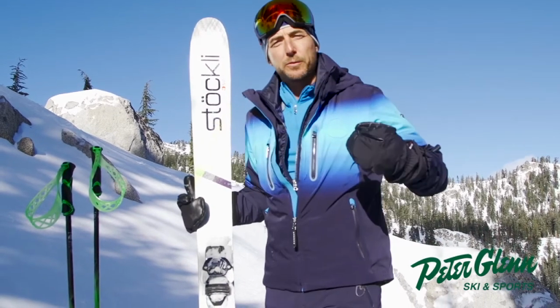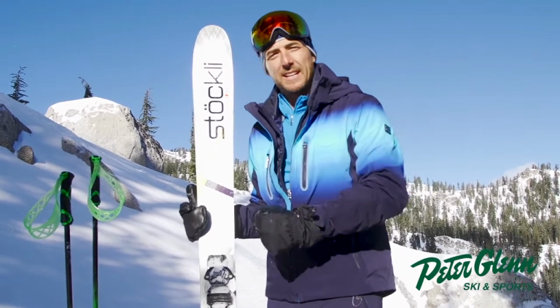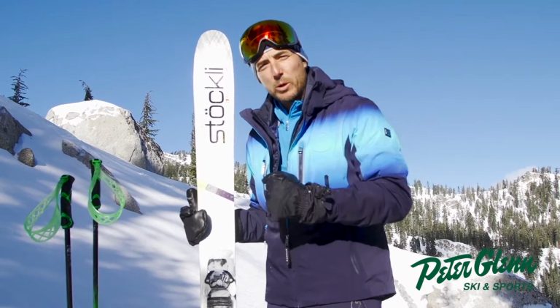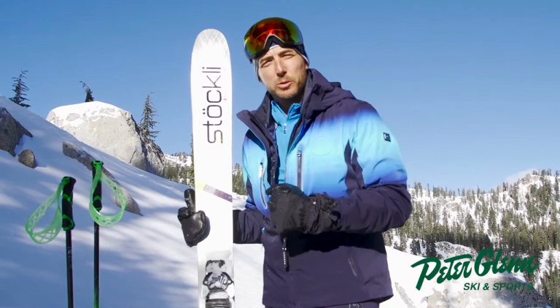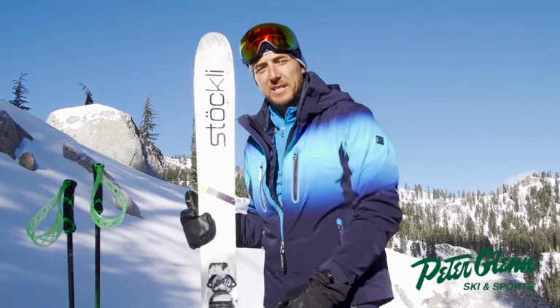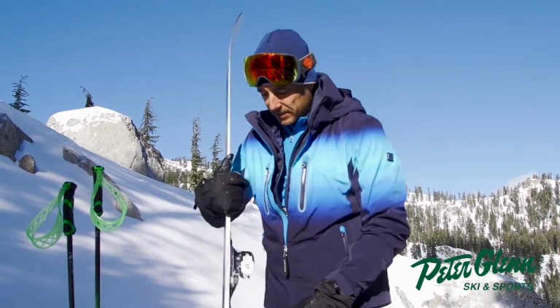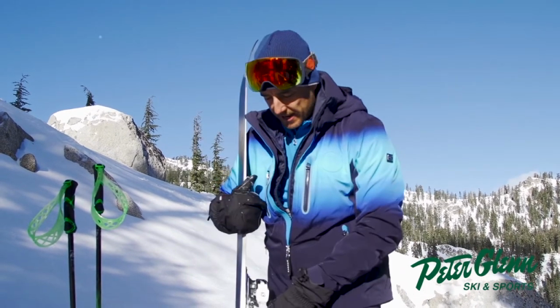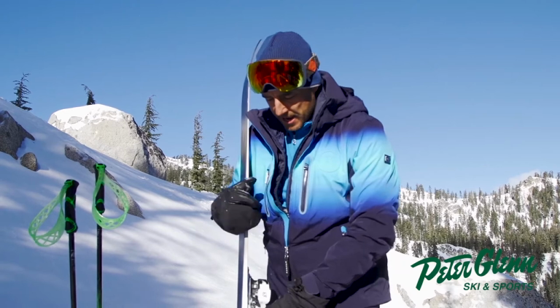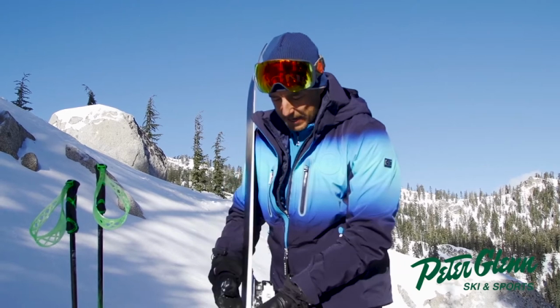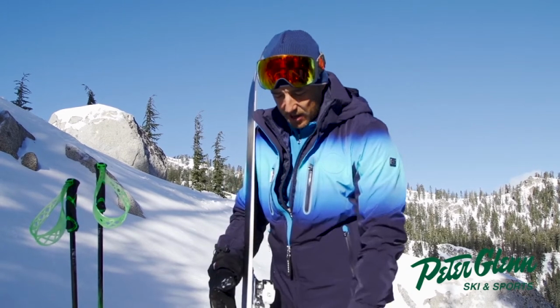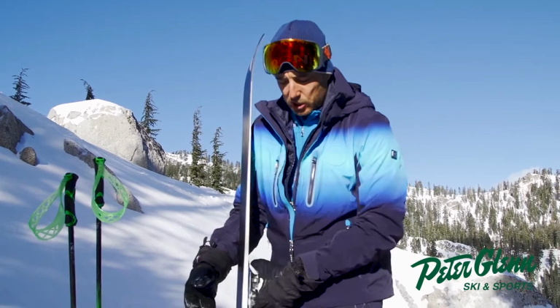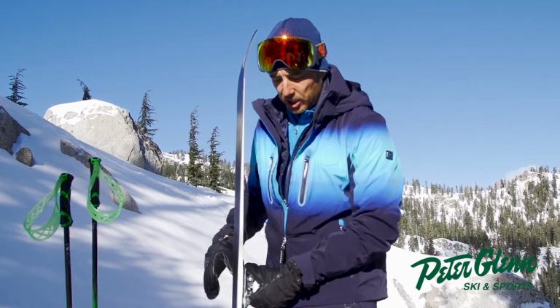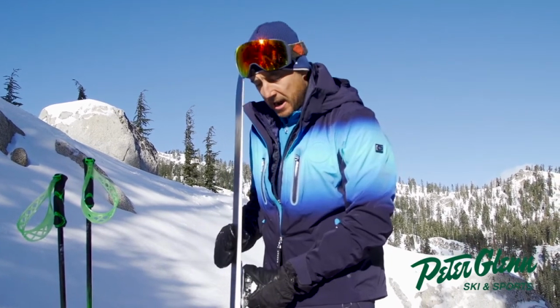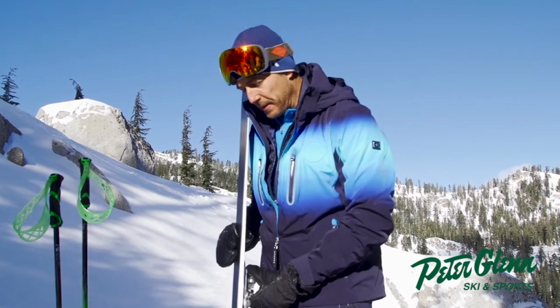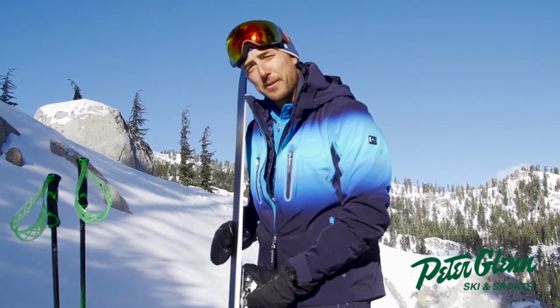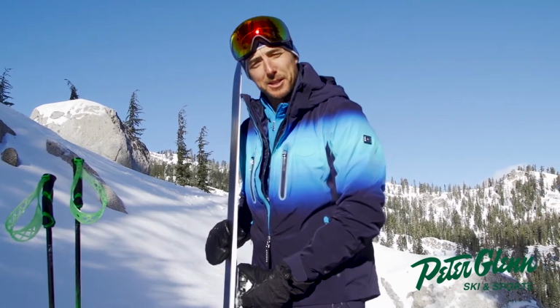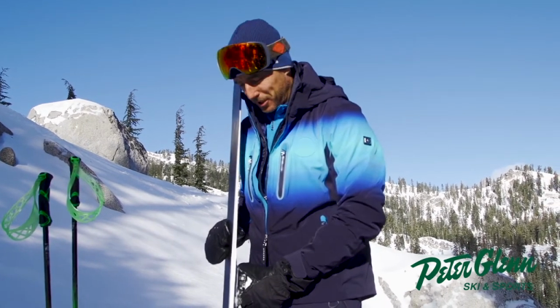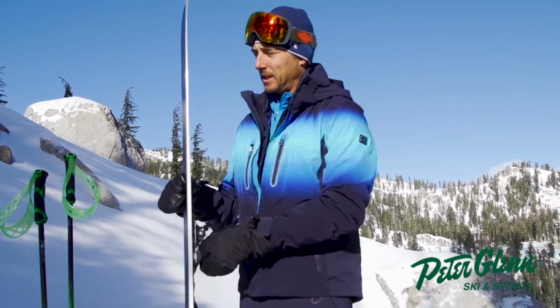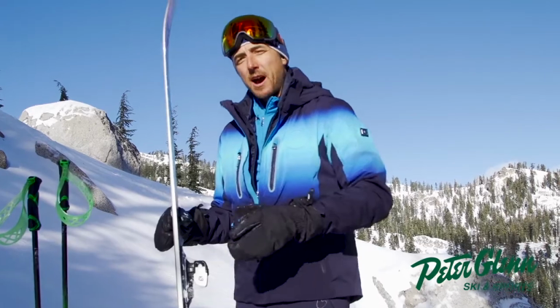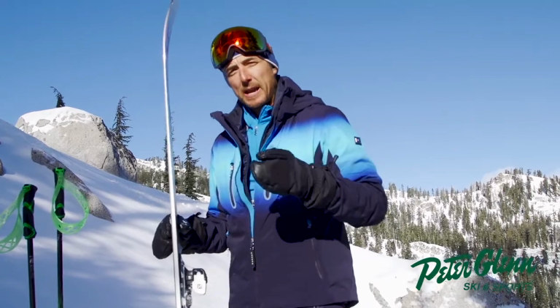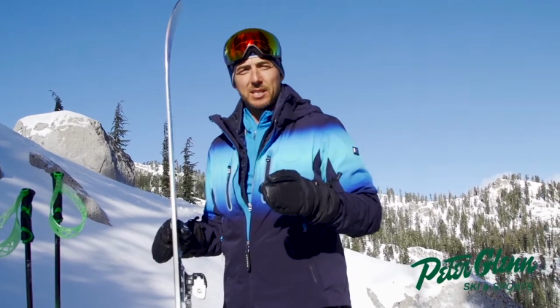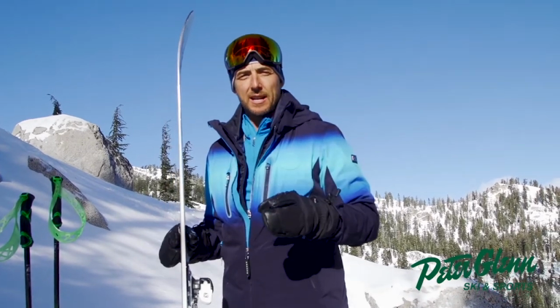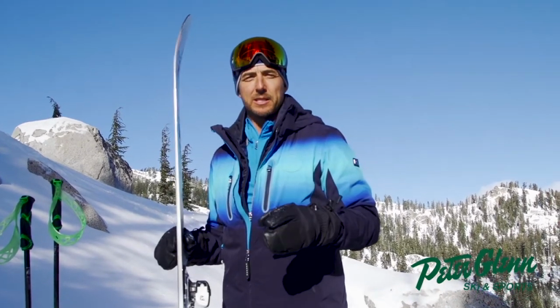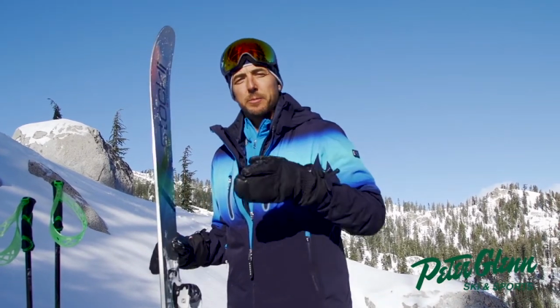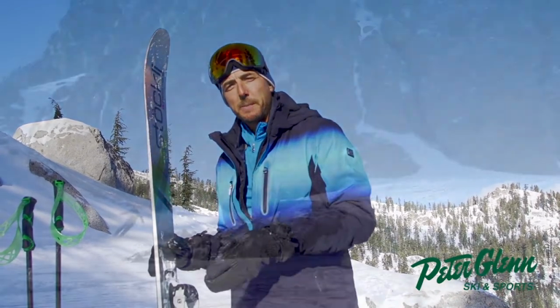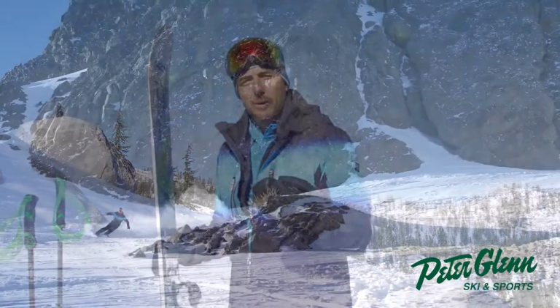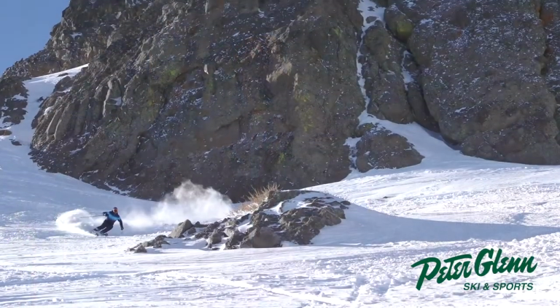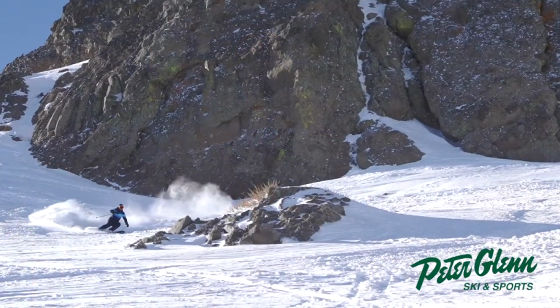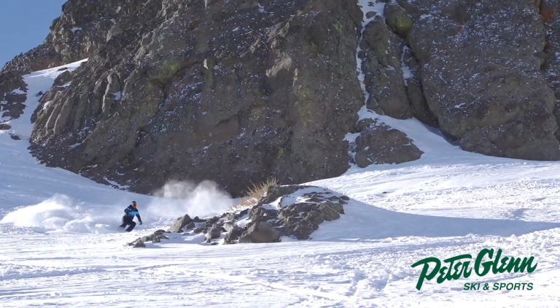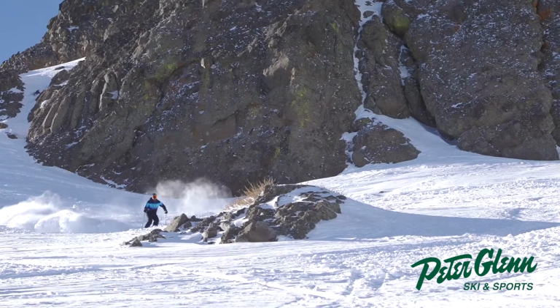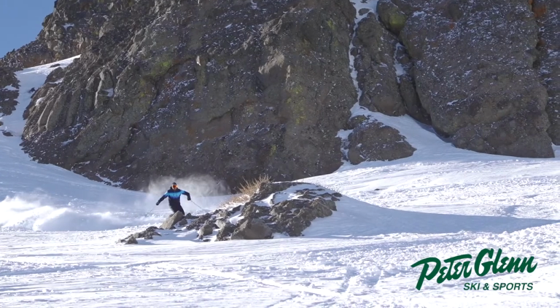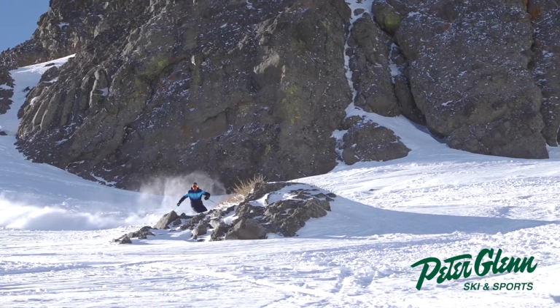Stöckli is known for making race-room-ready skis — all handmade sandwich construction — and this is definitely a serious ski. I was paying attention today on how it did between the pow and kind of the firm stuff underneath, those transitions.